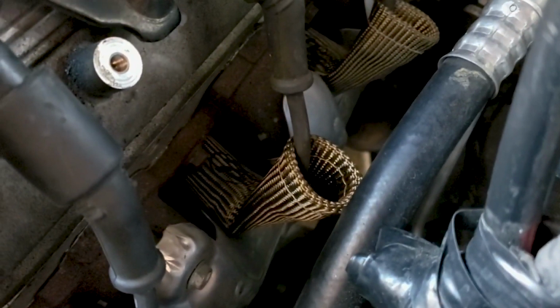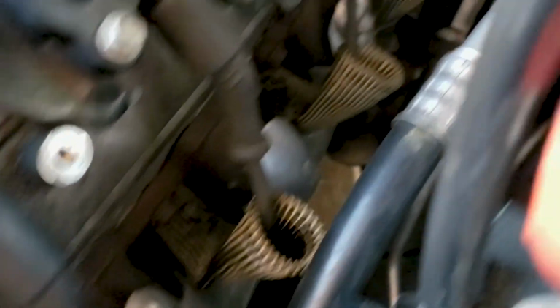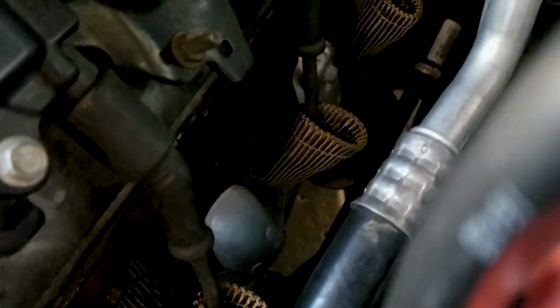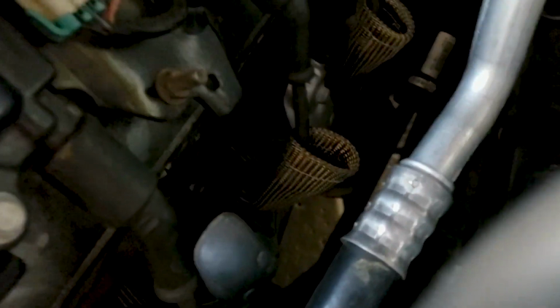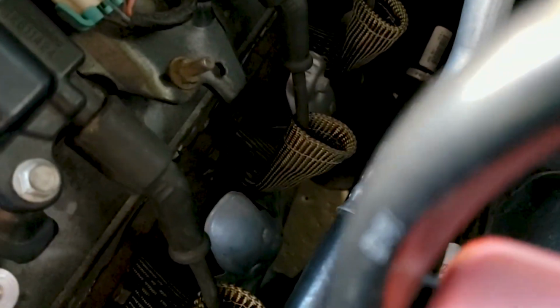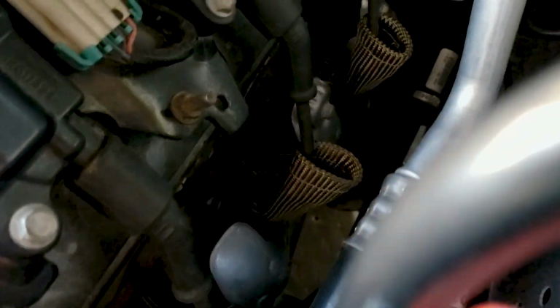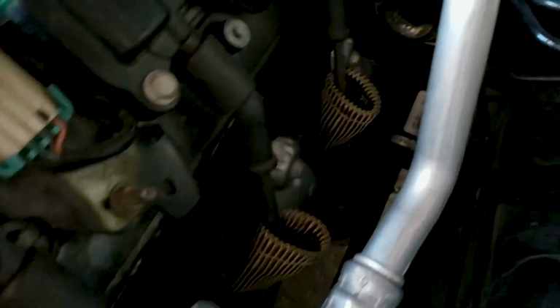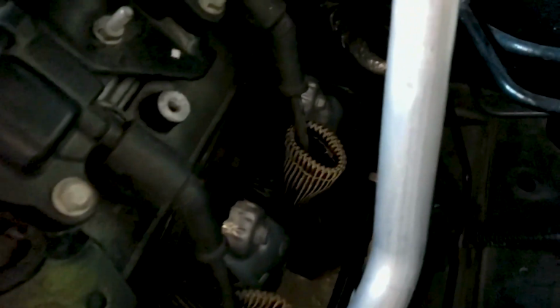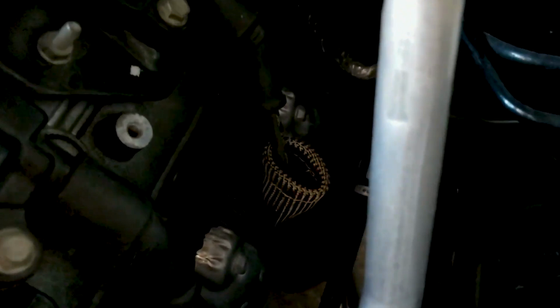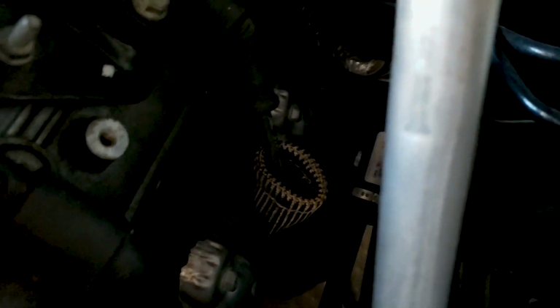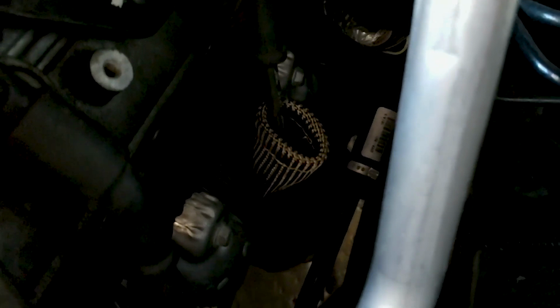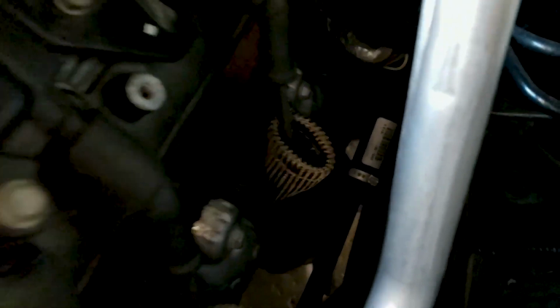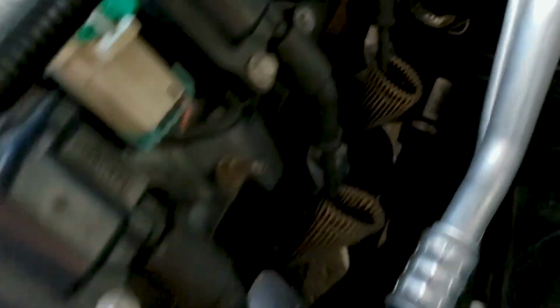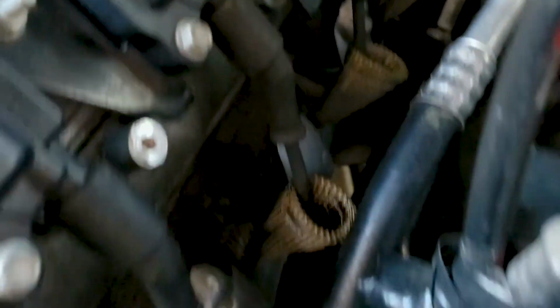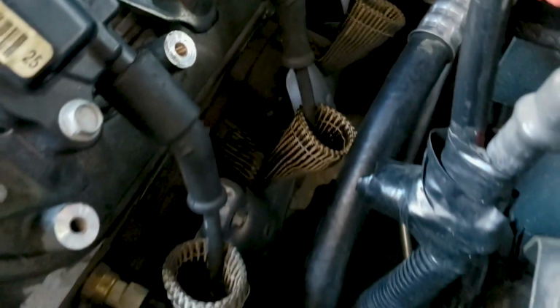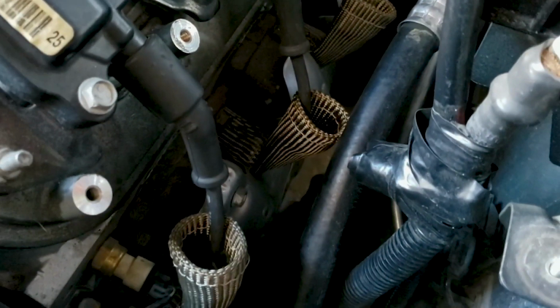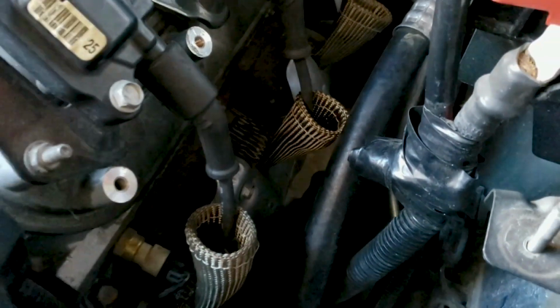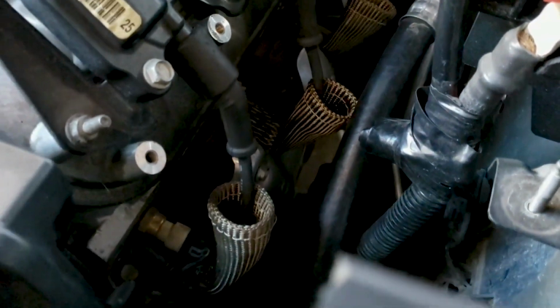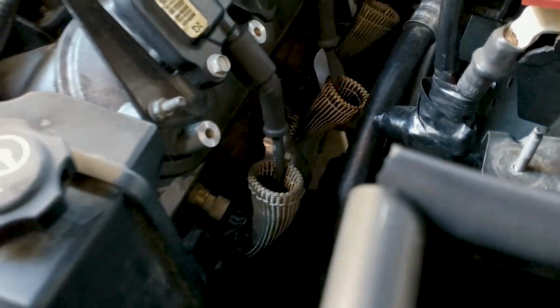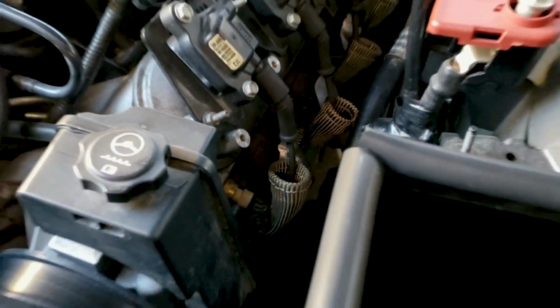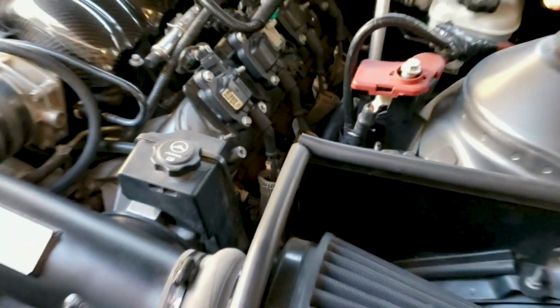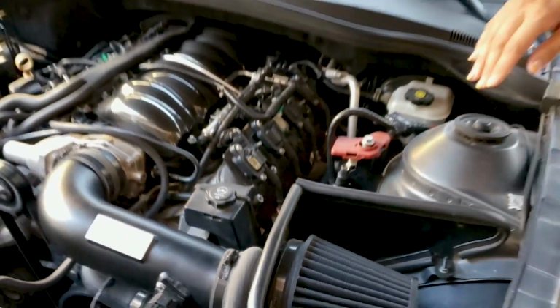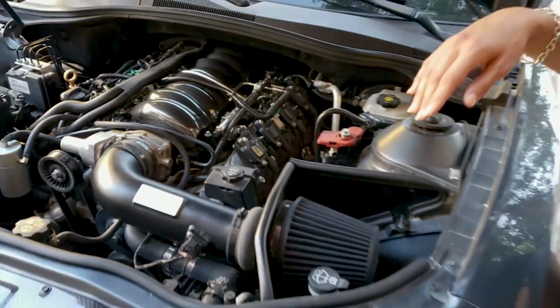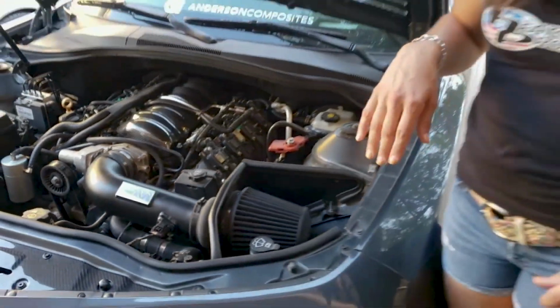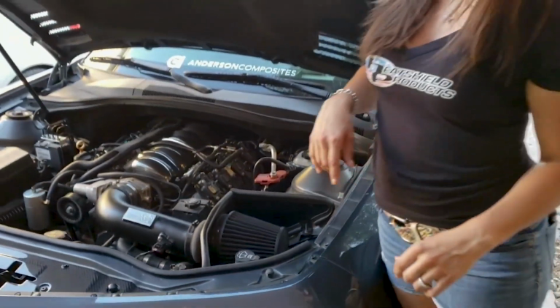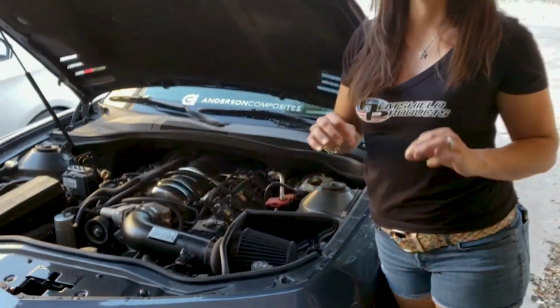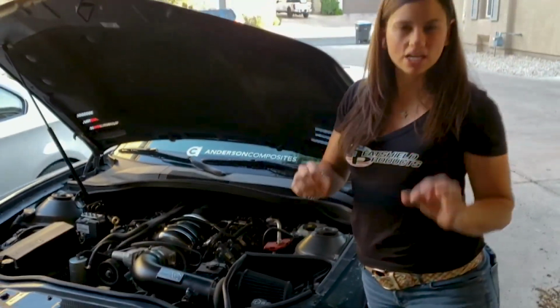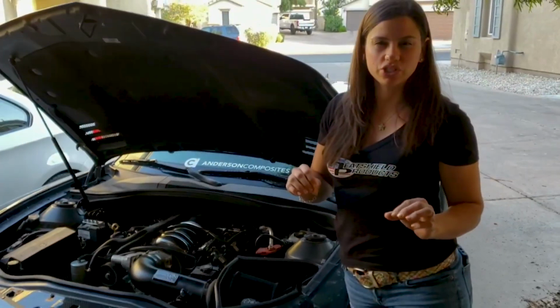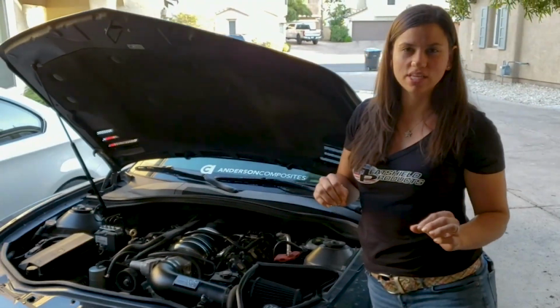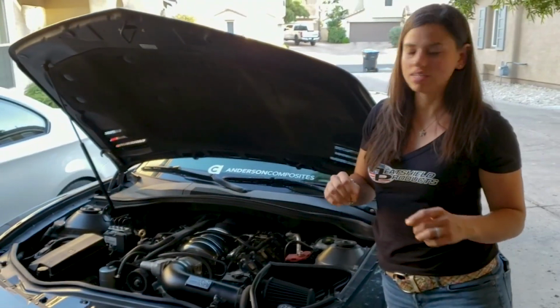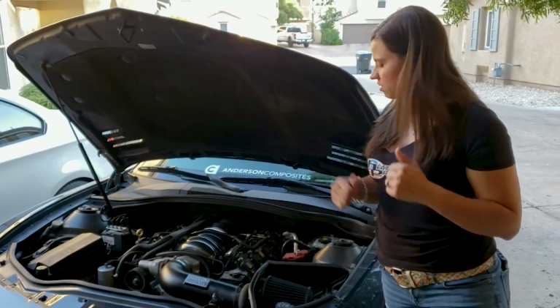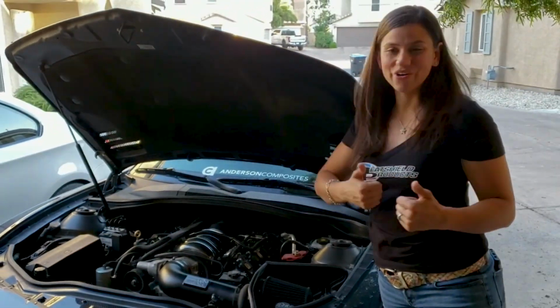Those wires run super close to the high heat area. Yes, we have a heat shield on there, yes it is an OEM header, but this is going to be such a great addition to our engine — keeping our wires cooler and allowing for us to have that extra reassurance that everything is going to be a-okay.